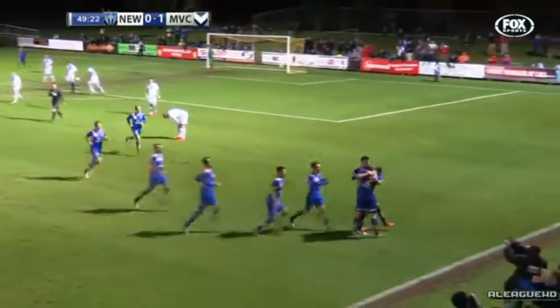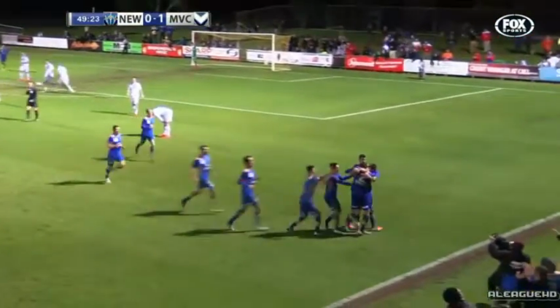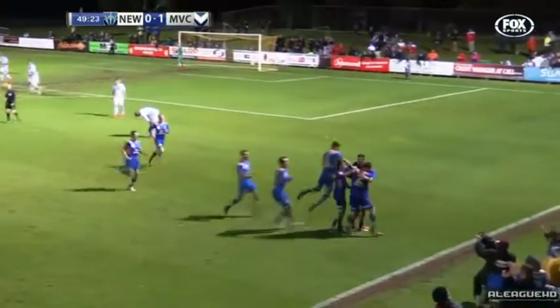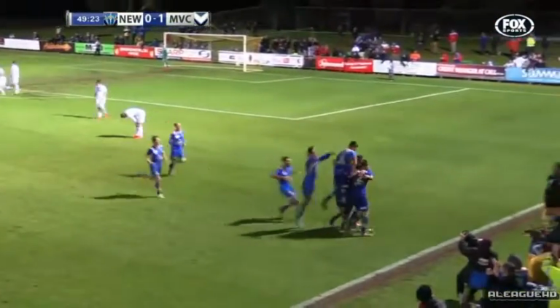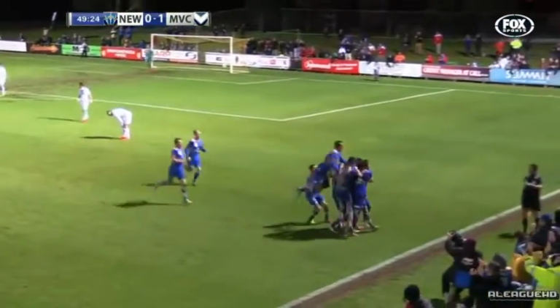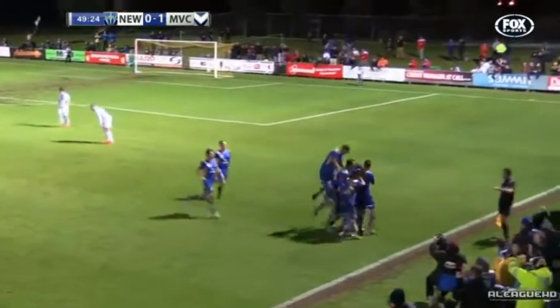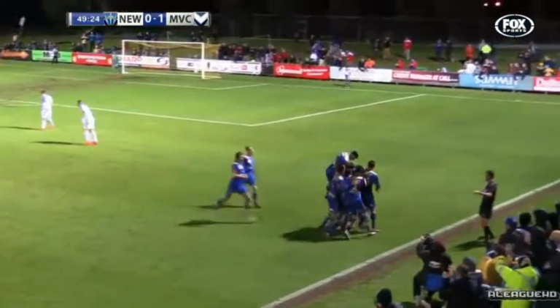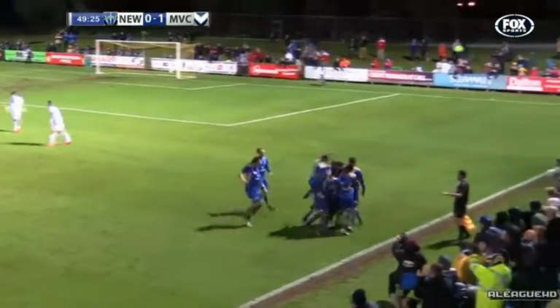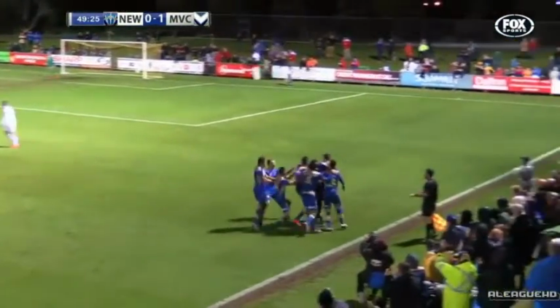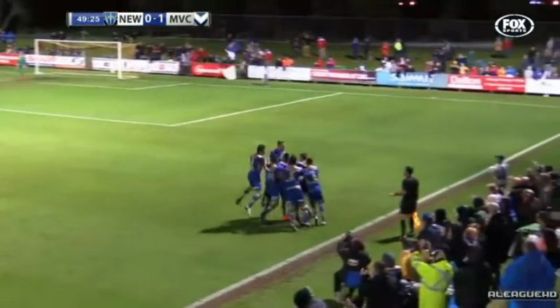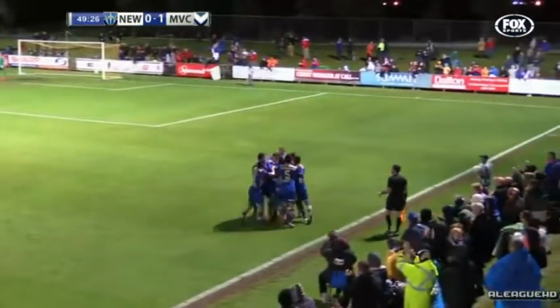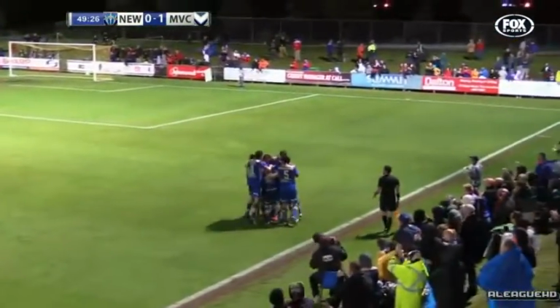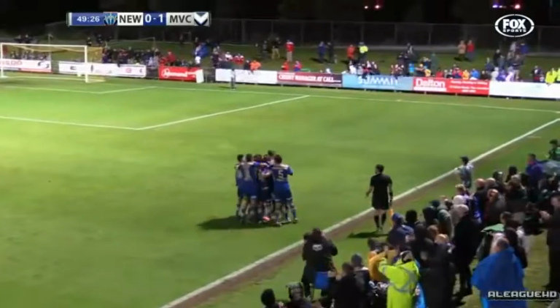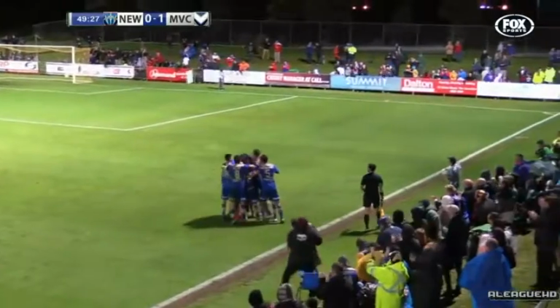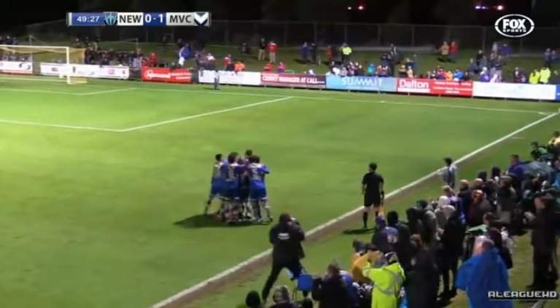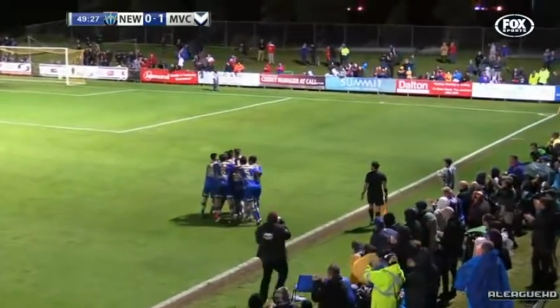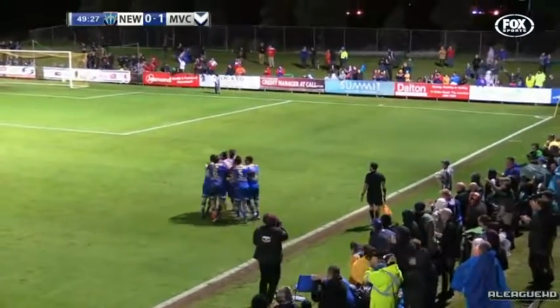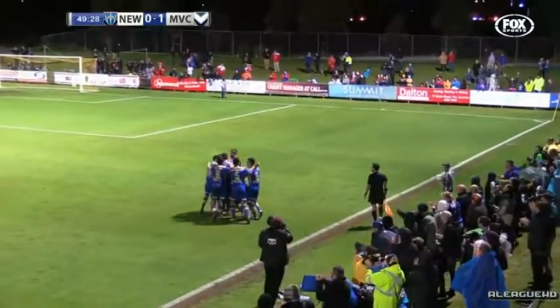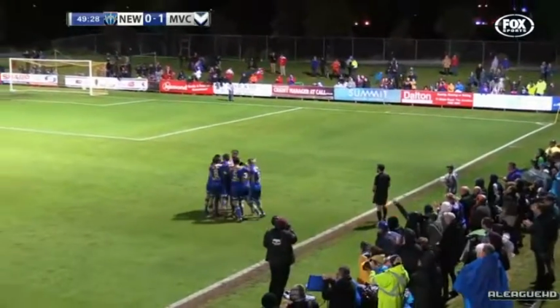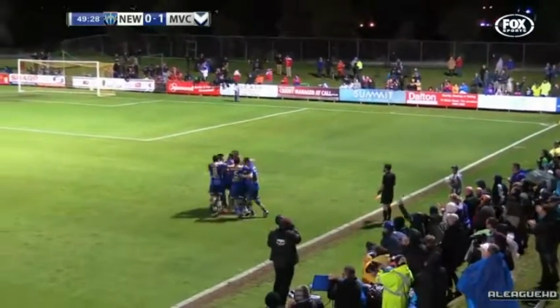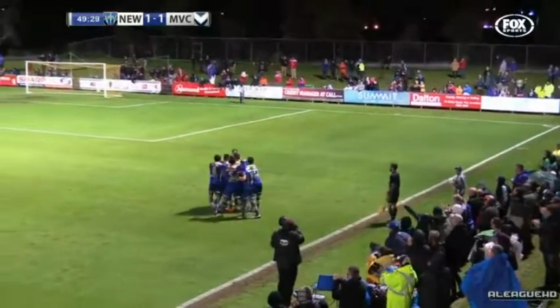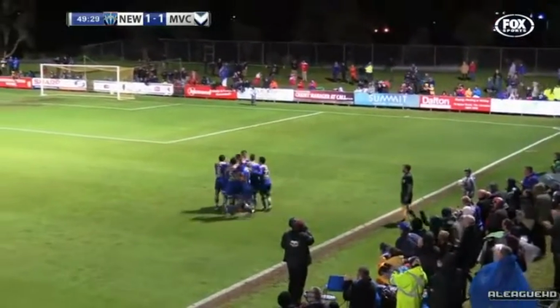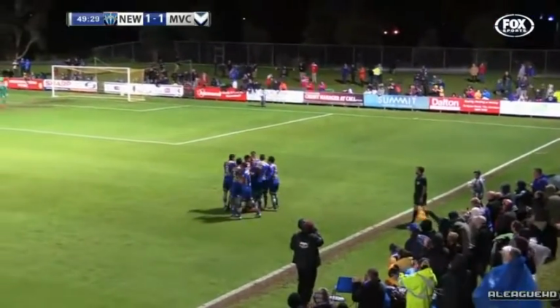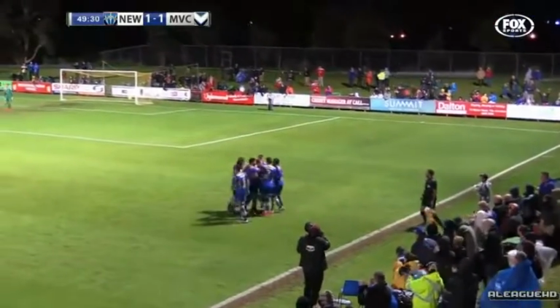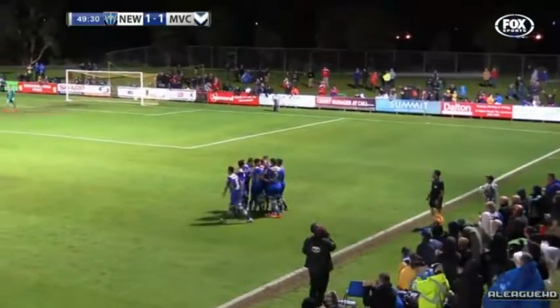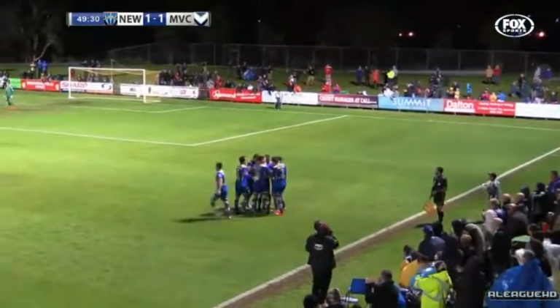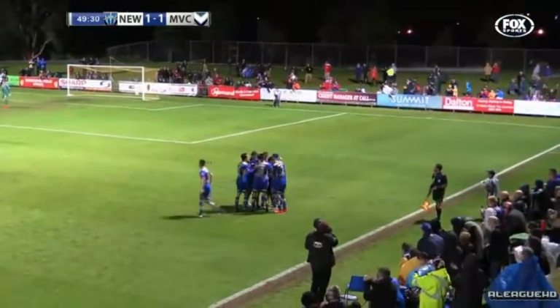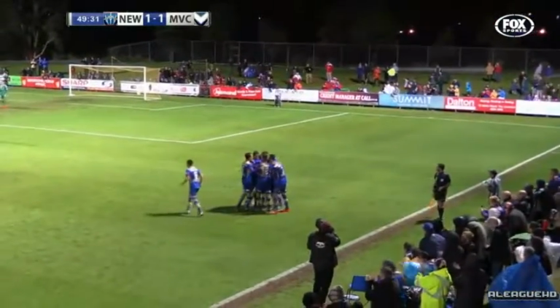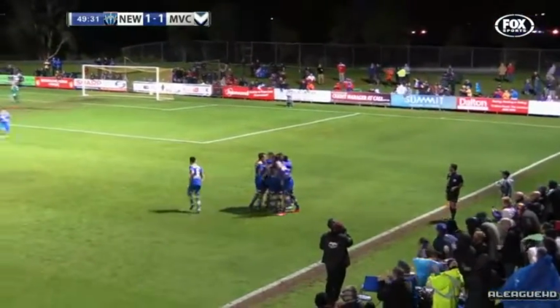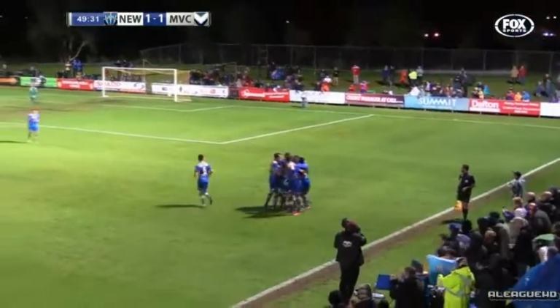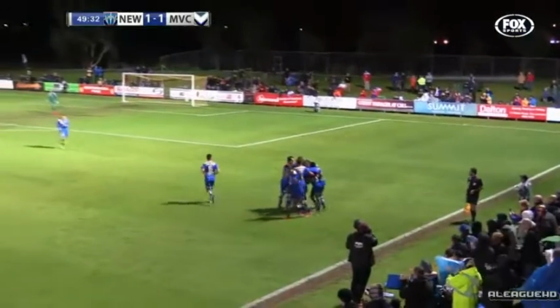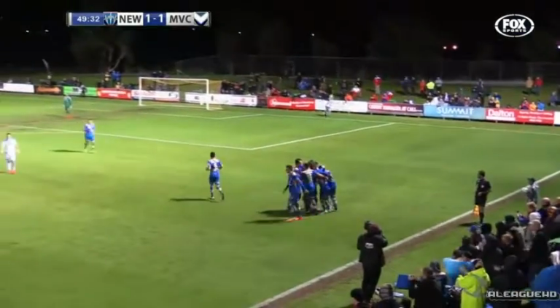And that's why there's so much optimism about him. The big signing from Finland got on the sheet against the Mariners a week ago and he's made it two from two.